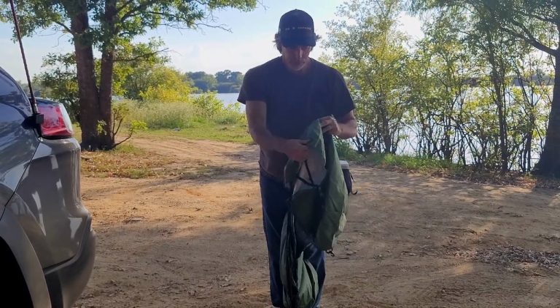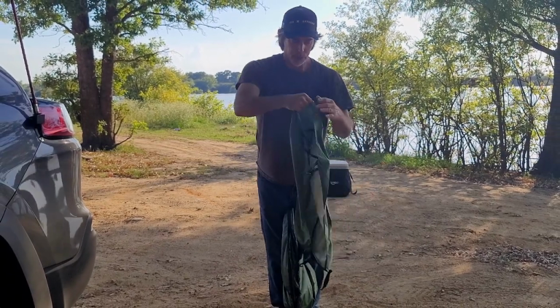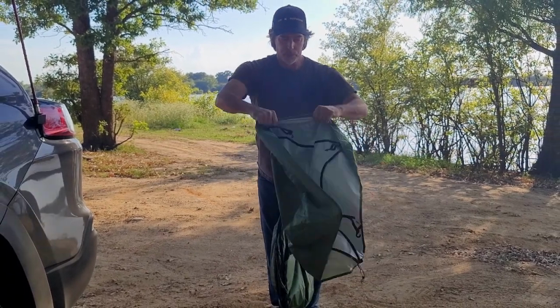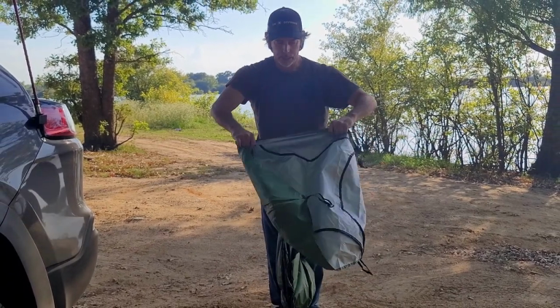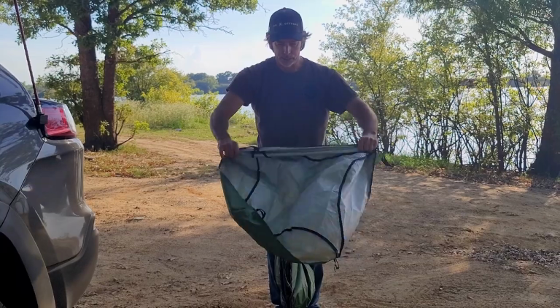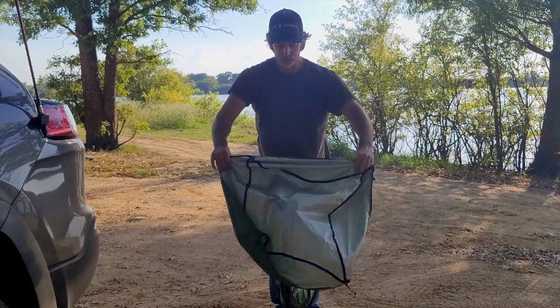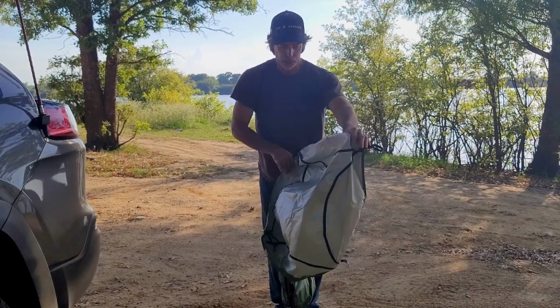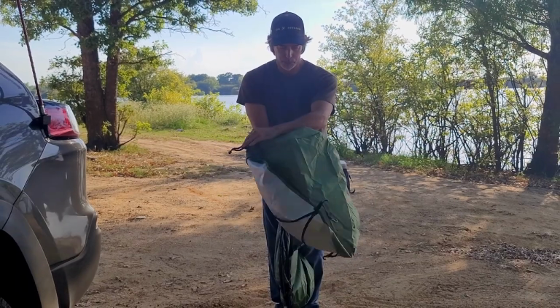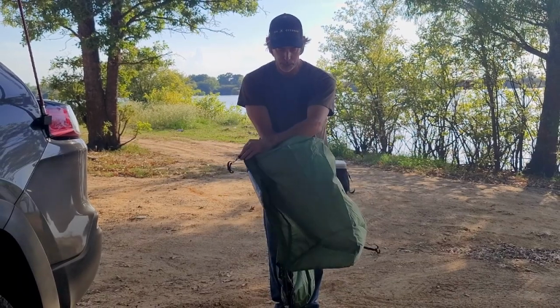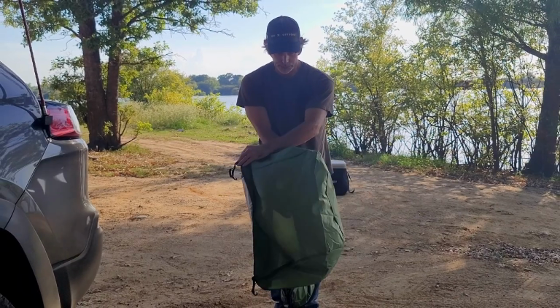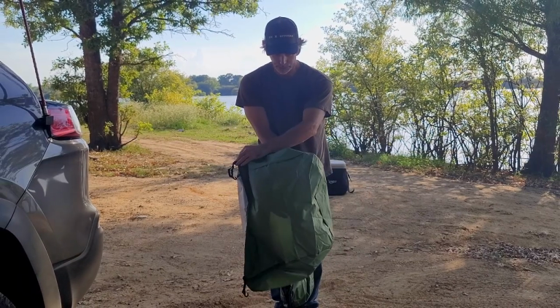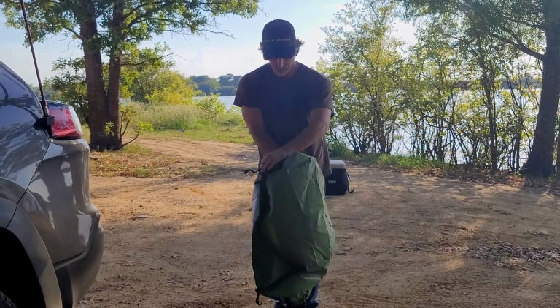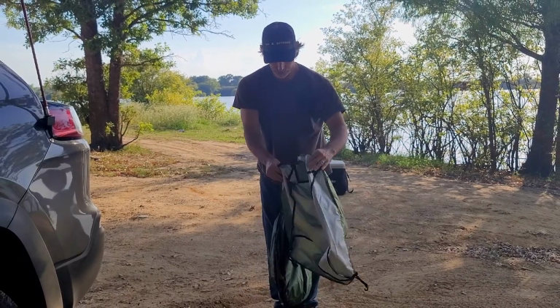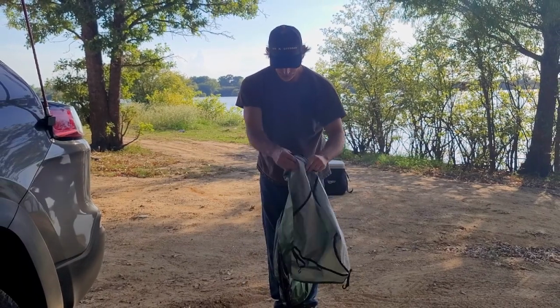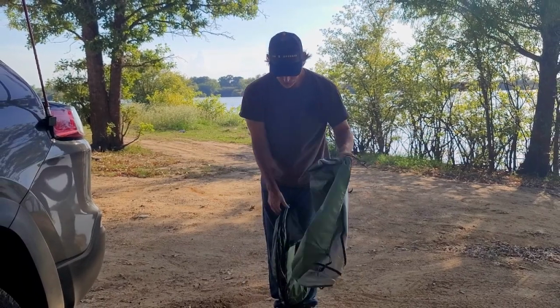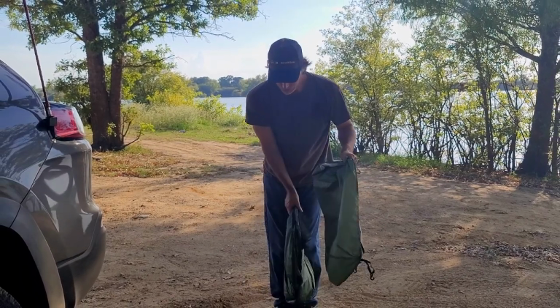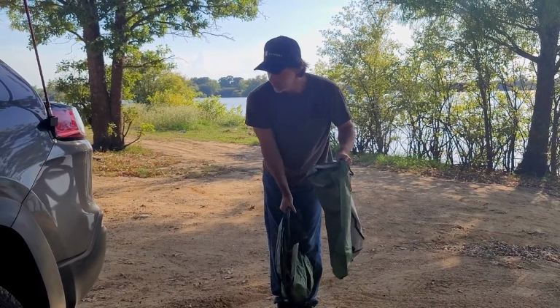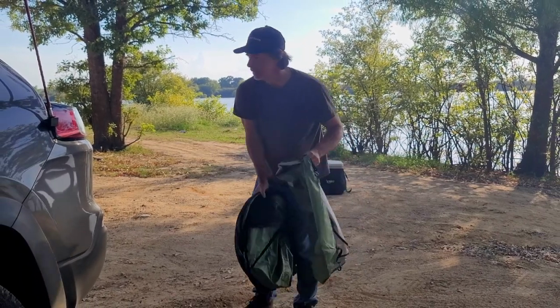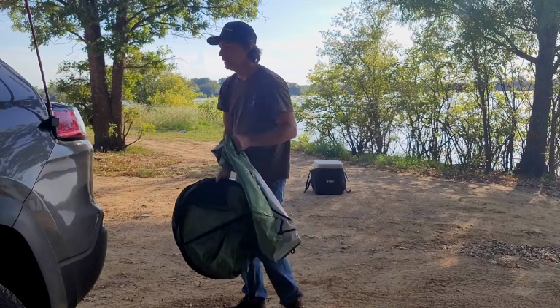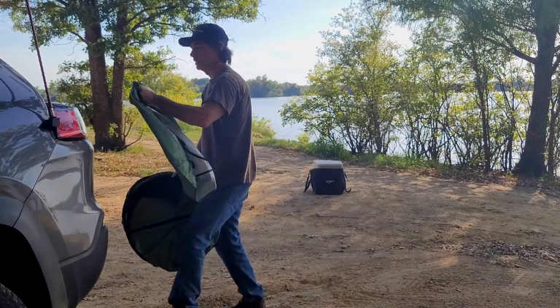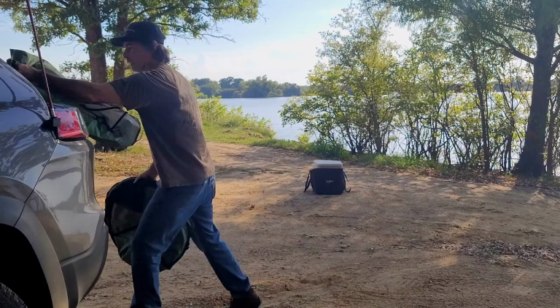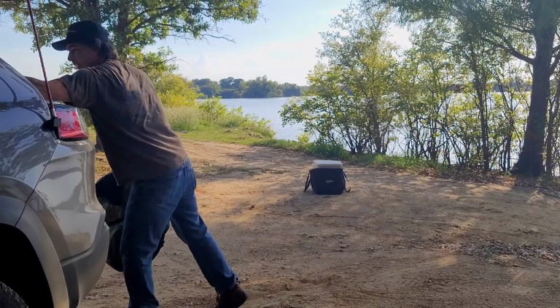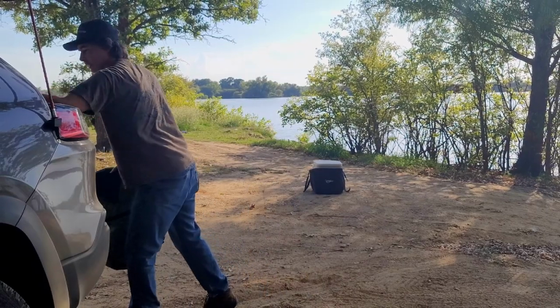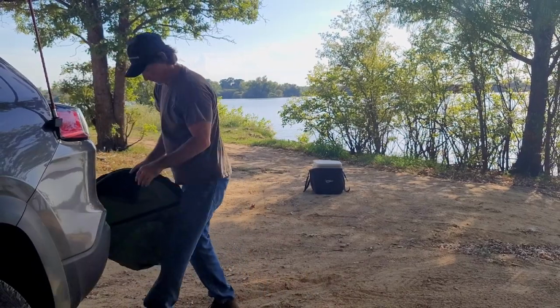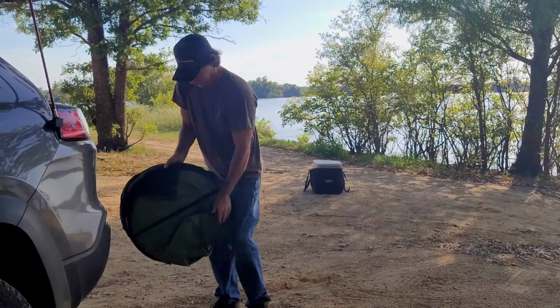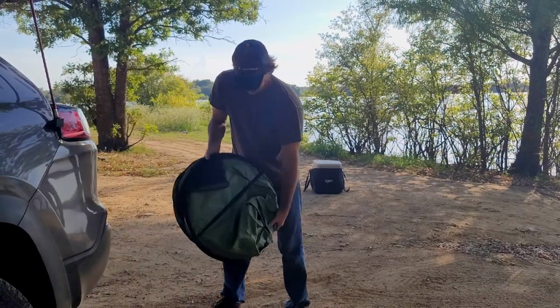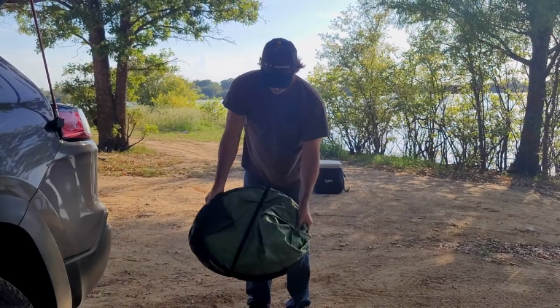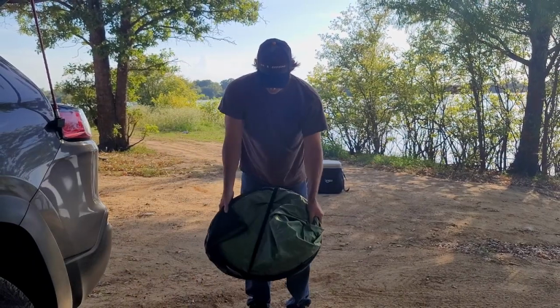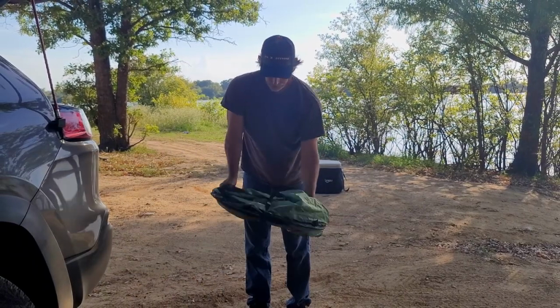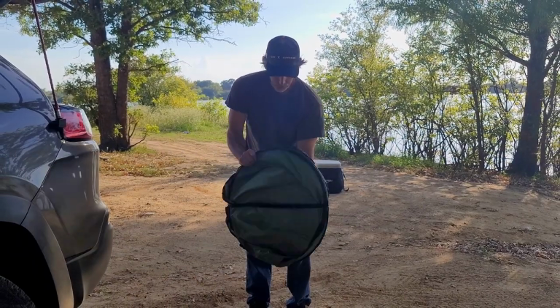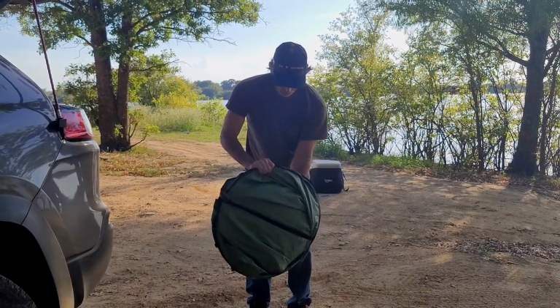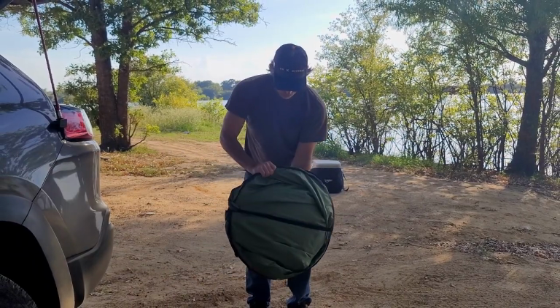This is your rain fly that's going to go on top of the privacy tent. This is the privacy tent.